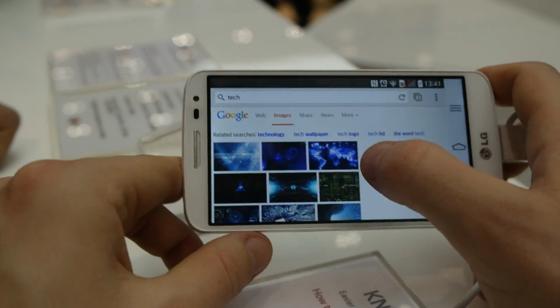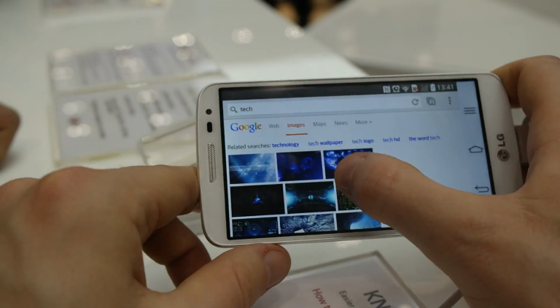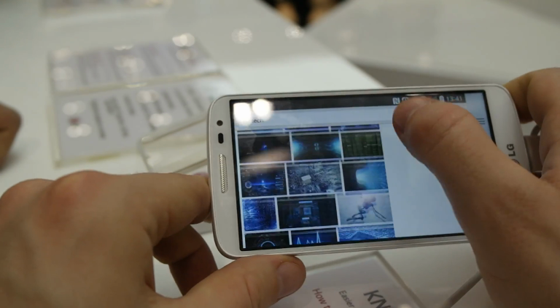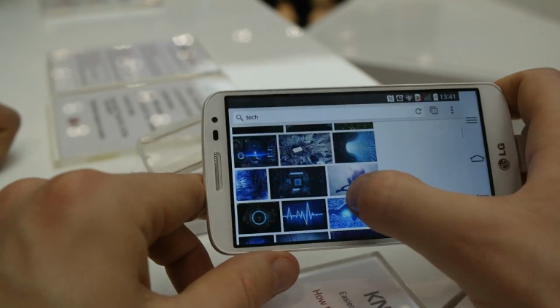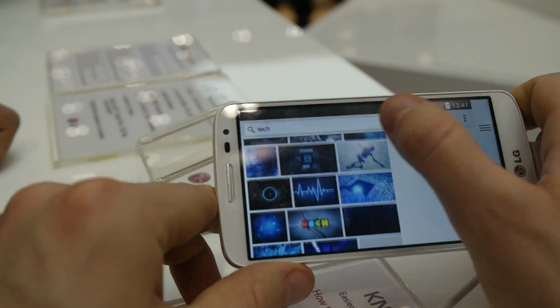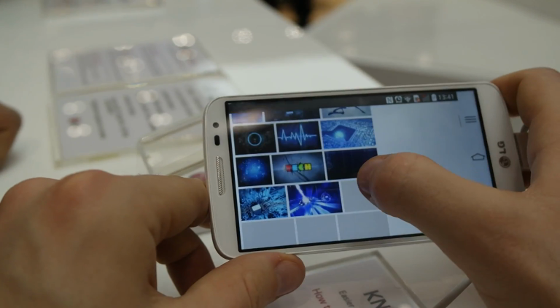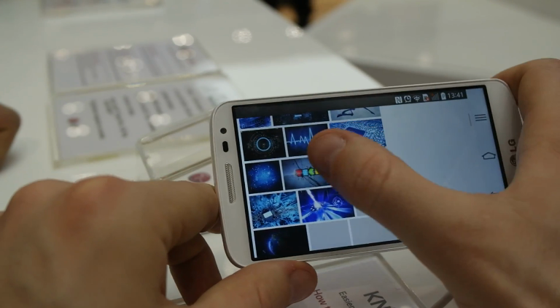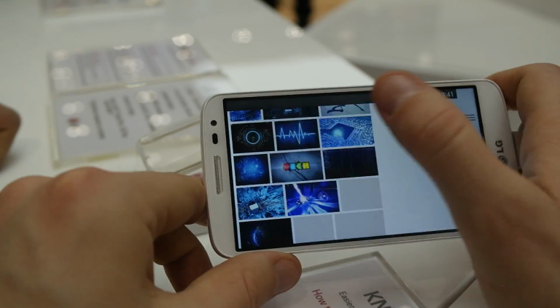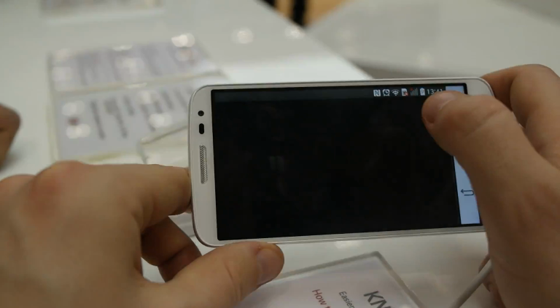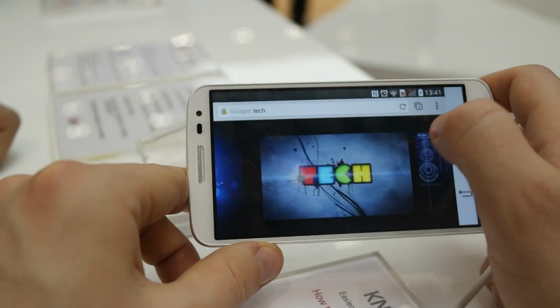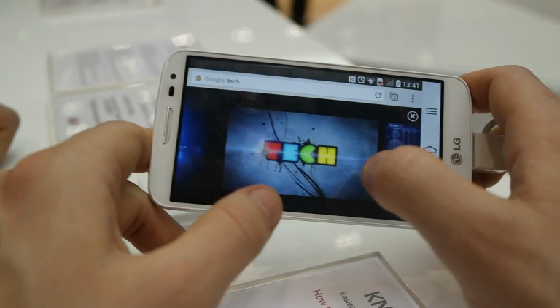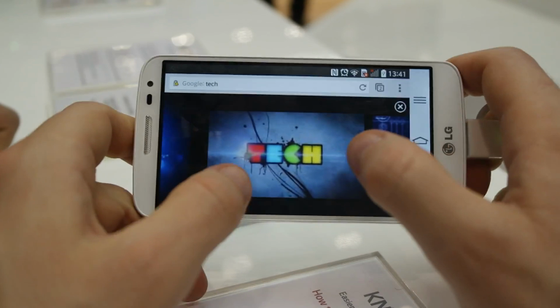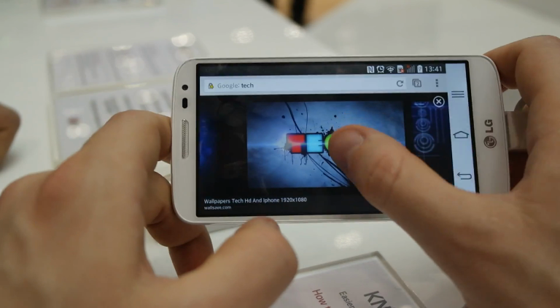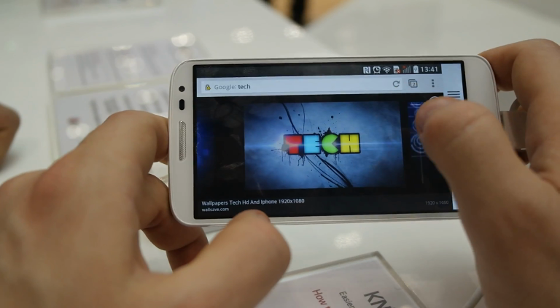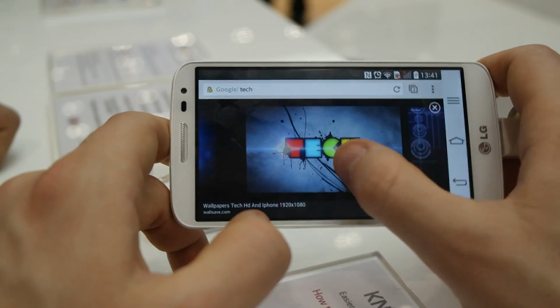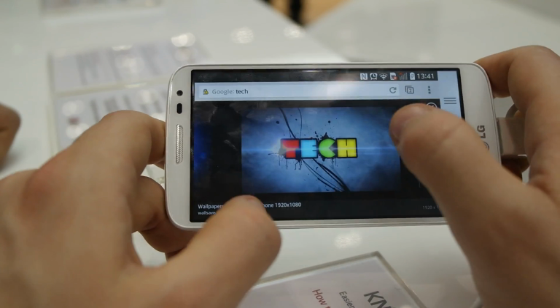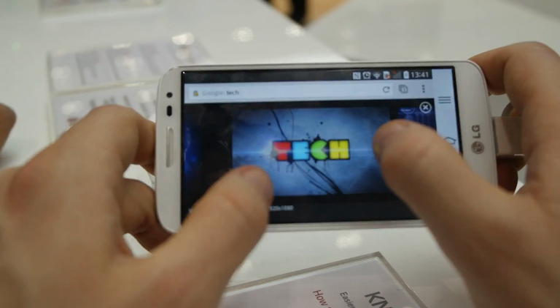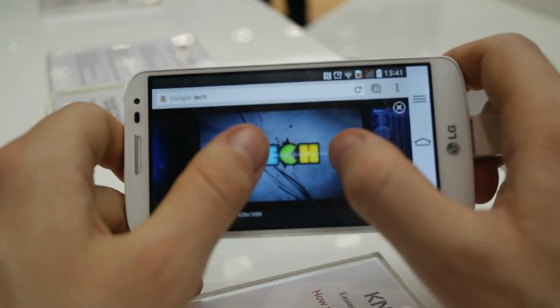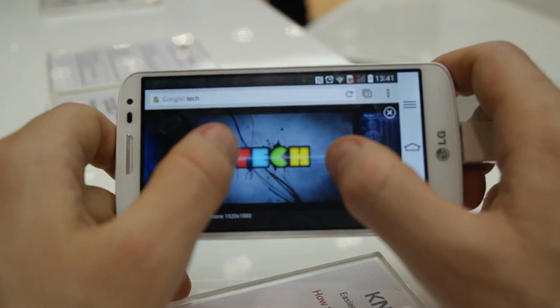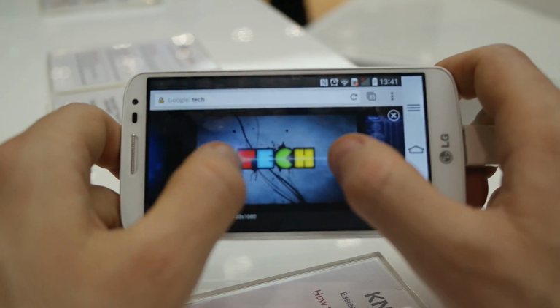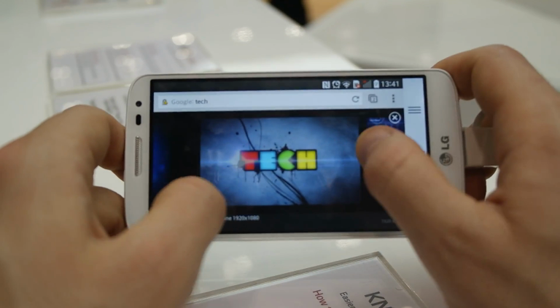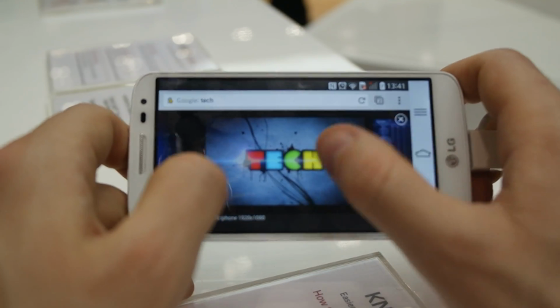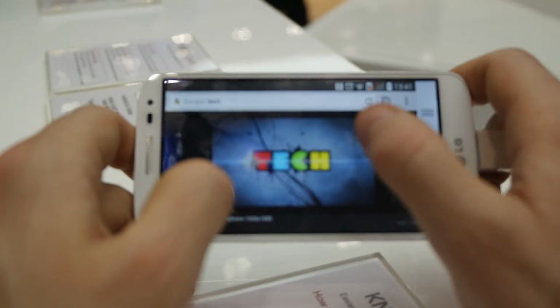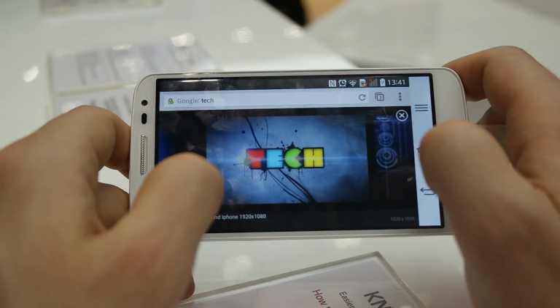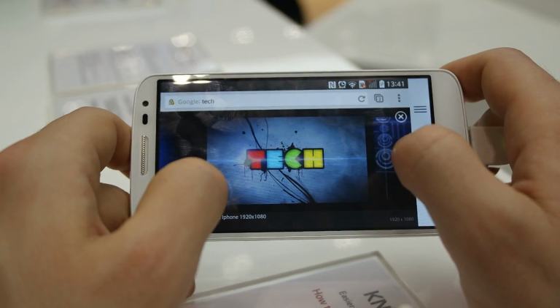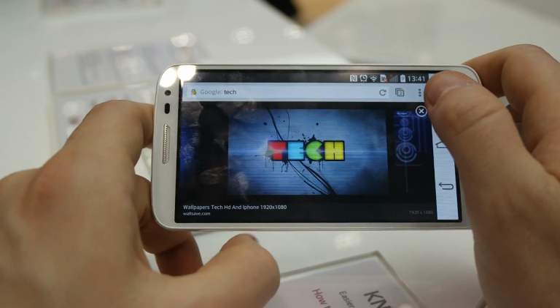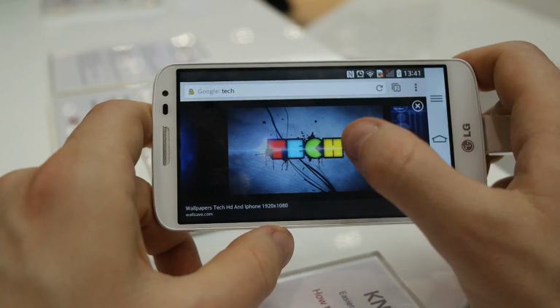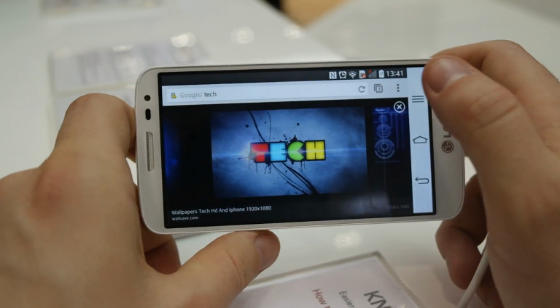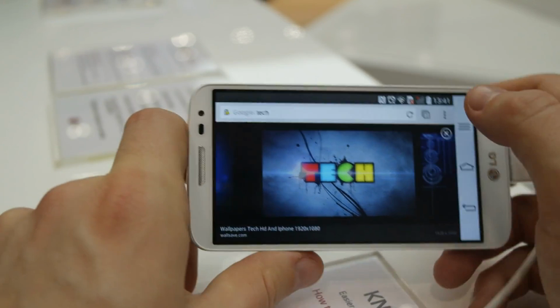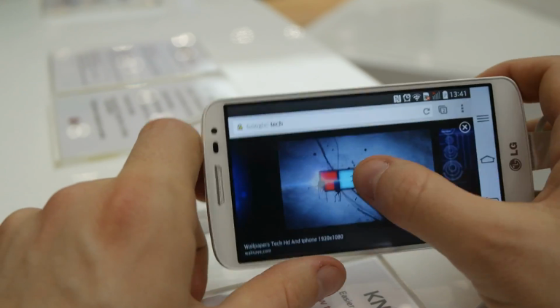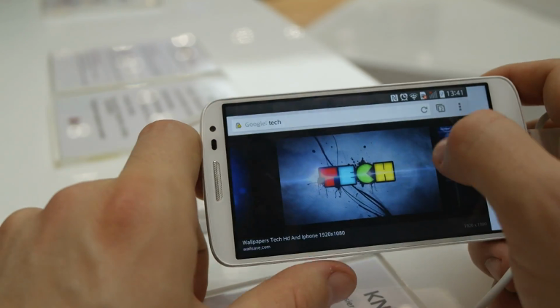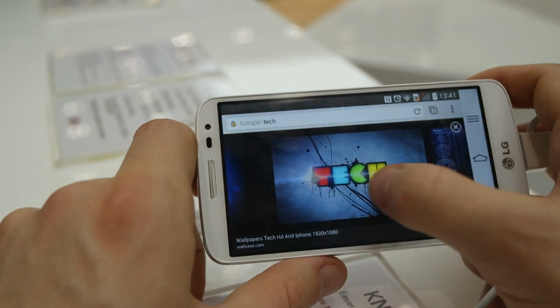I'll try to find a colorful picture — there are more than three colors on screen. It looks pretty nice.